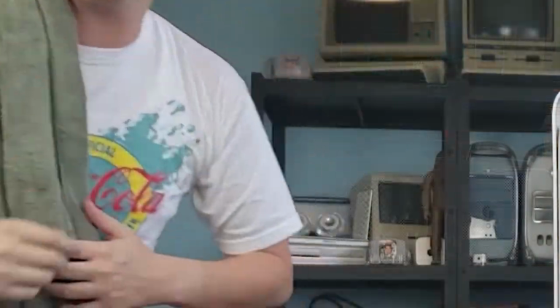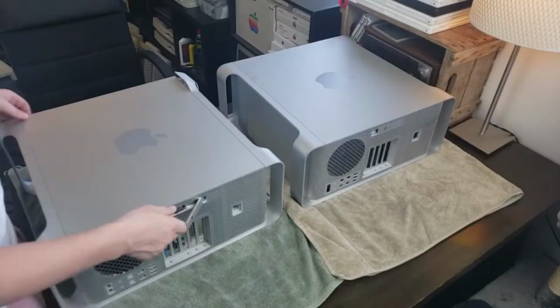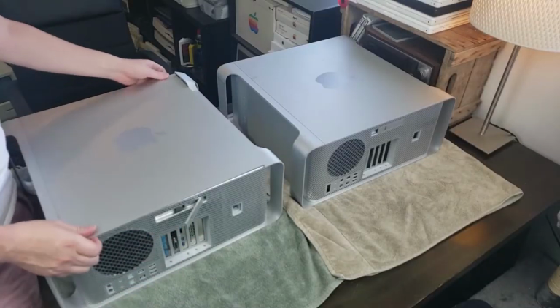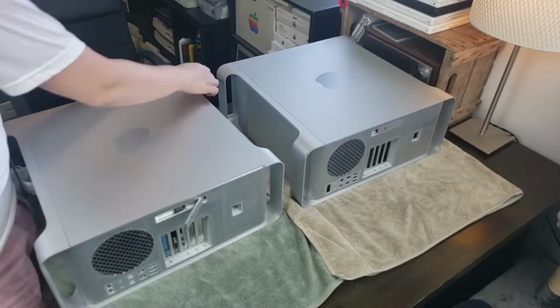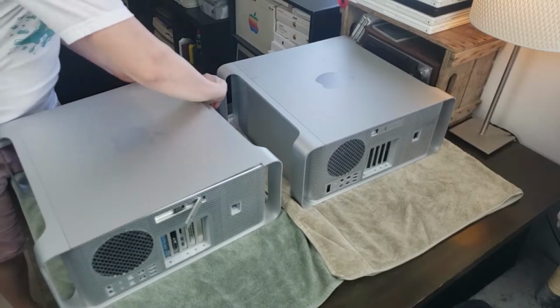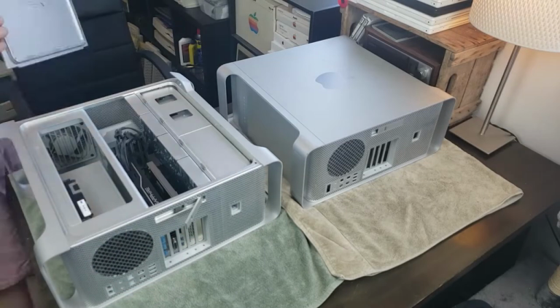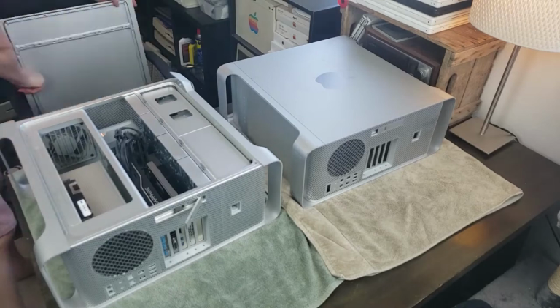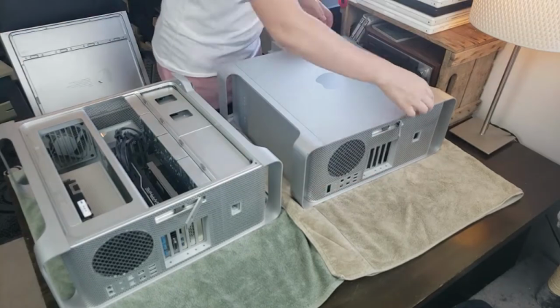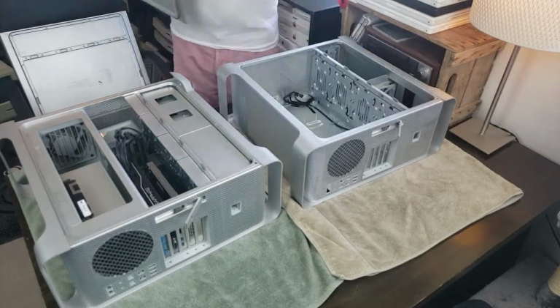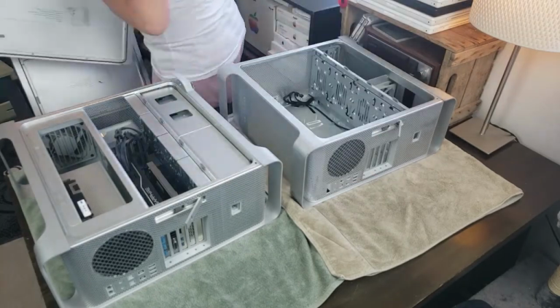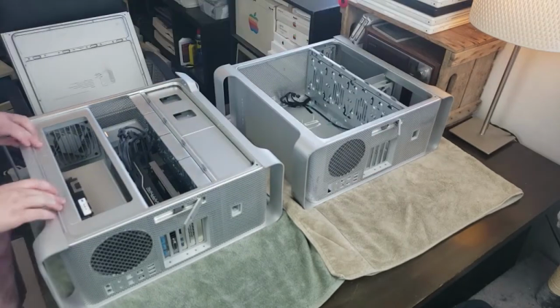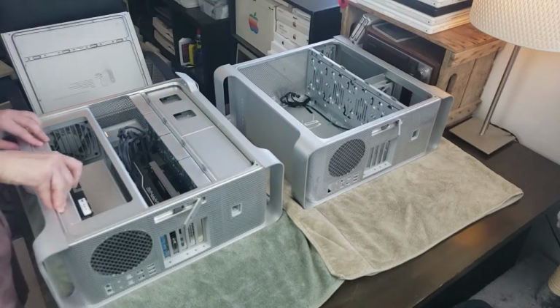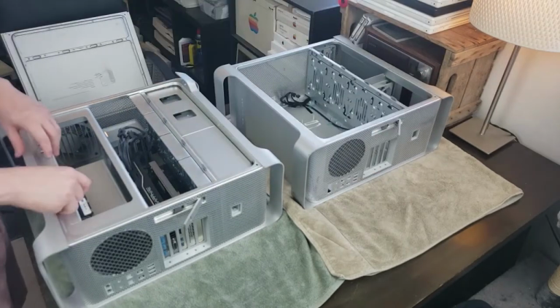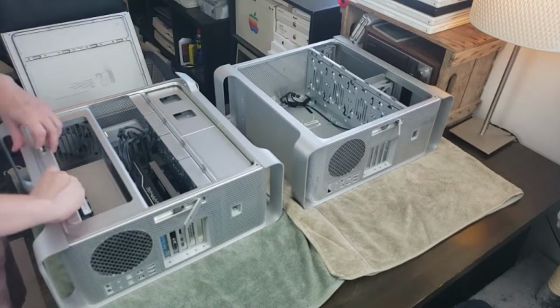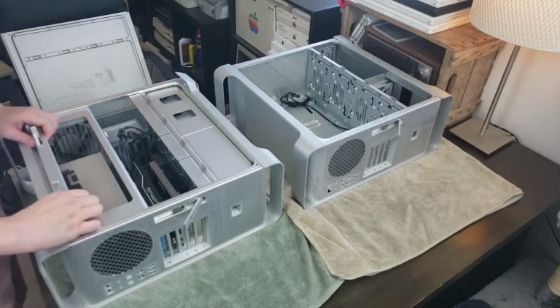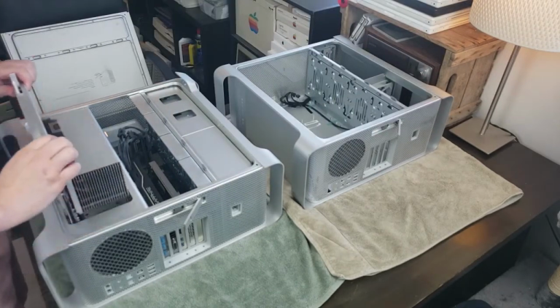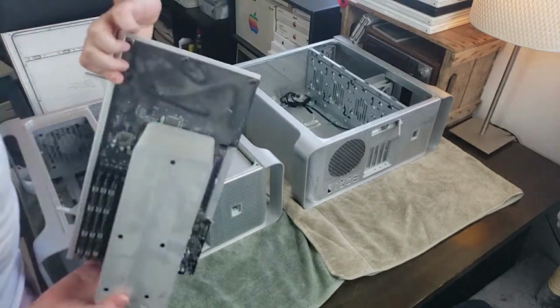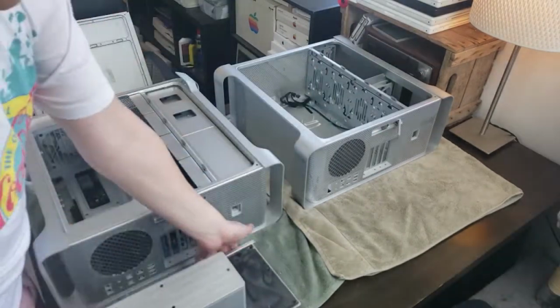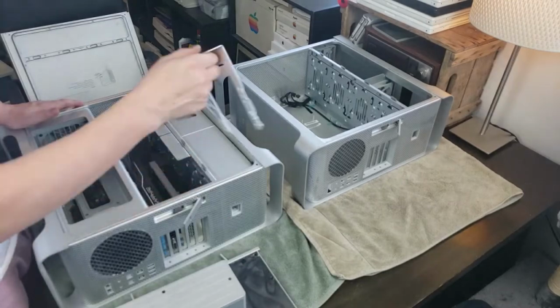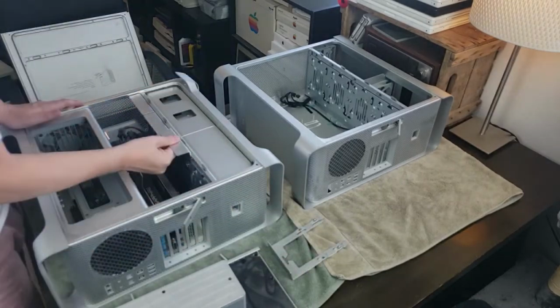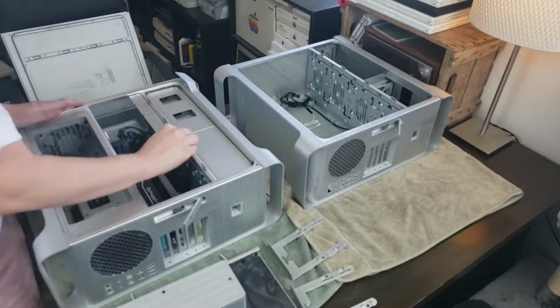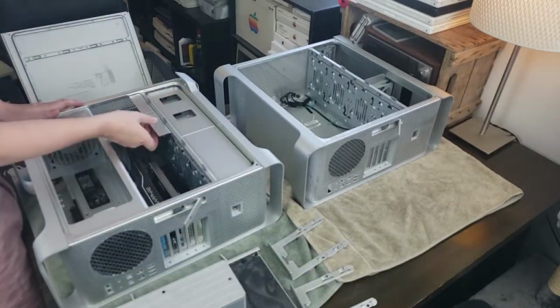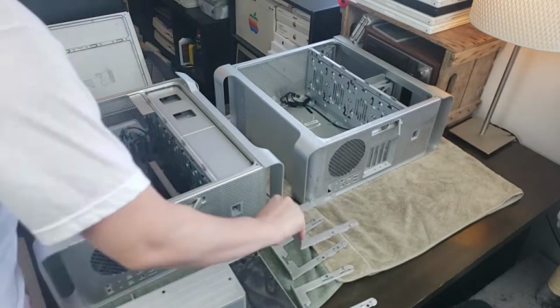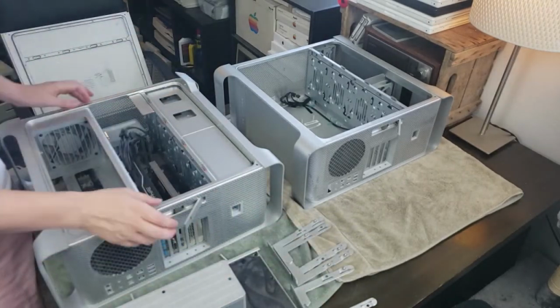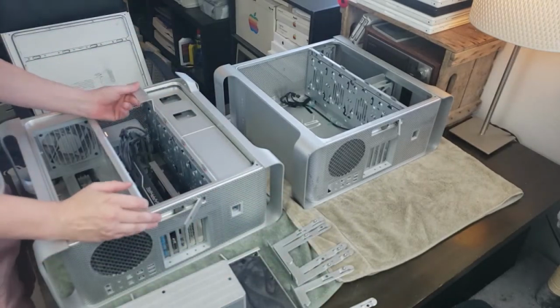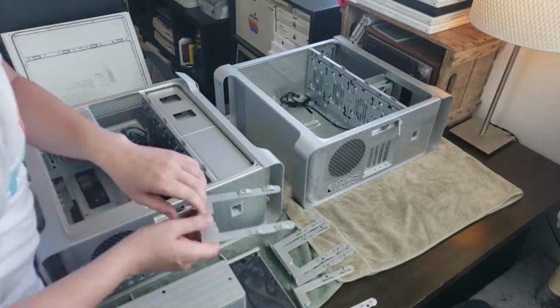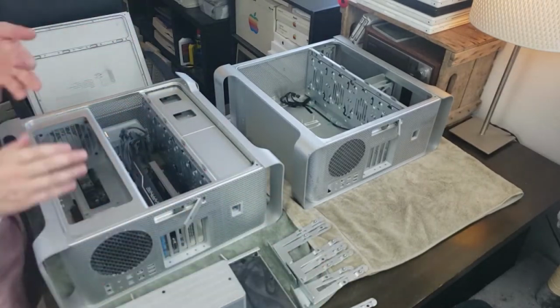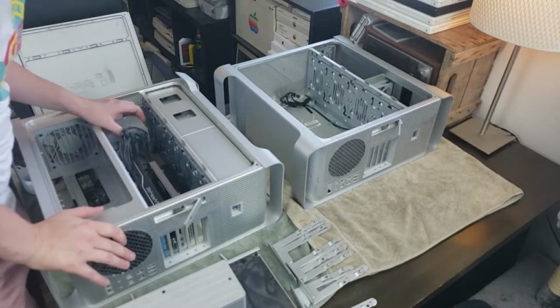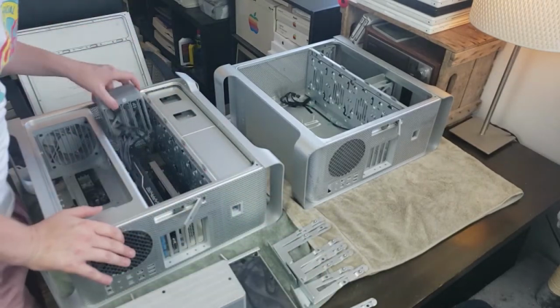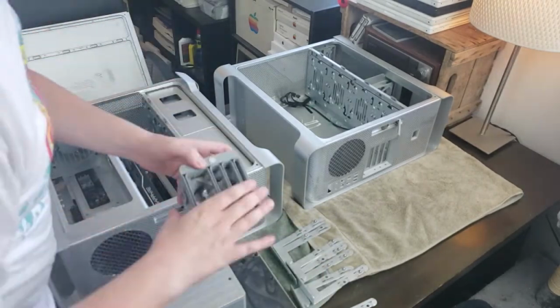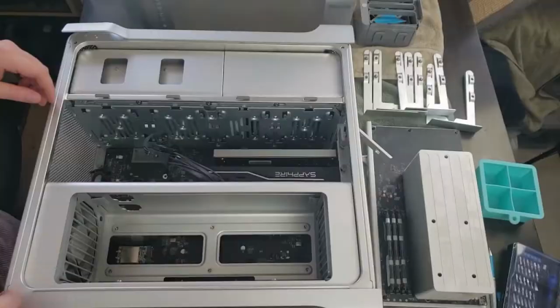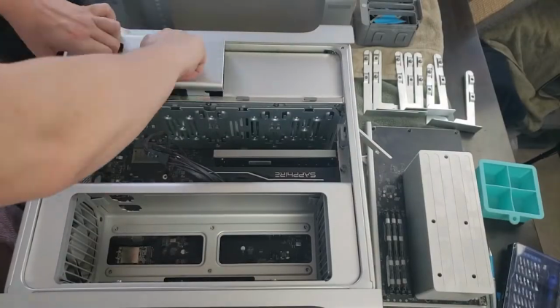First step on this Mac Pro adventure is to take the tops off and have a look within, and start pulling out whatever comes out. We started with the CPU tray, the hard drive trays, and the fan.